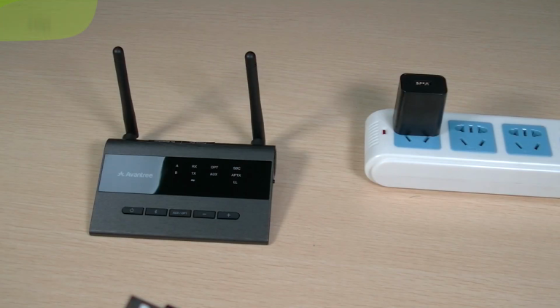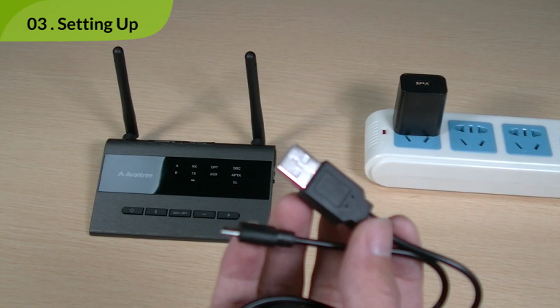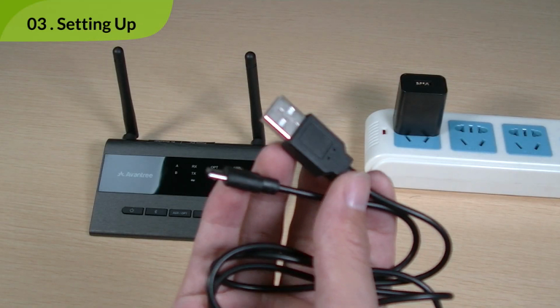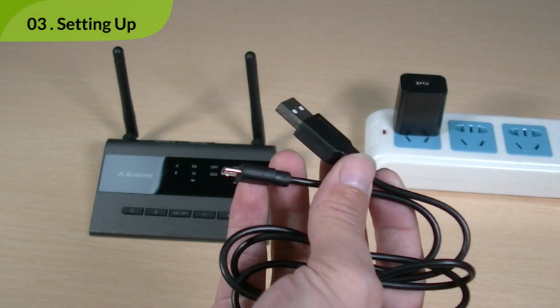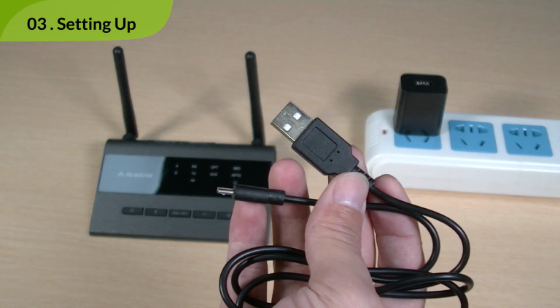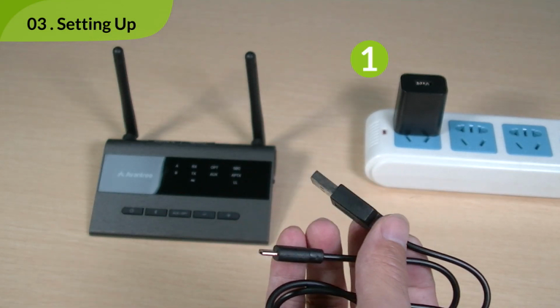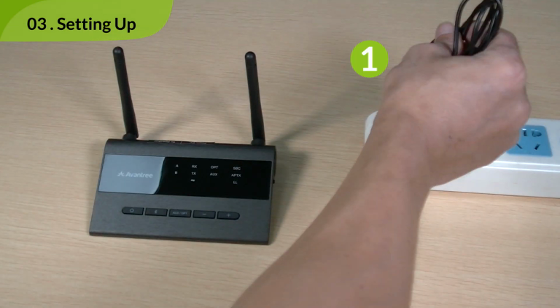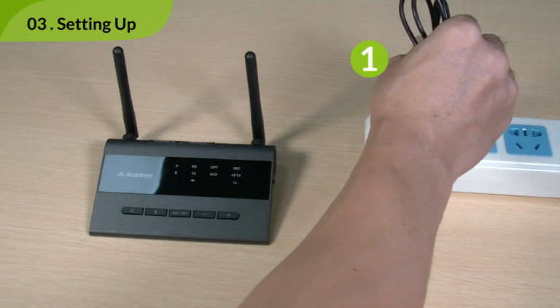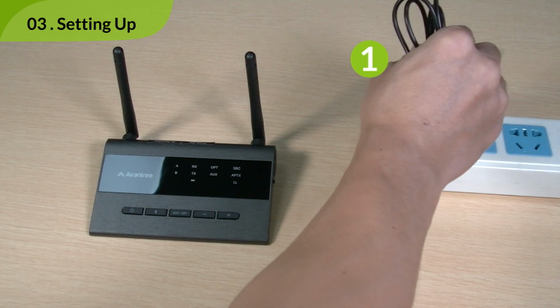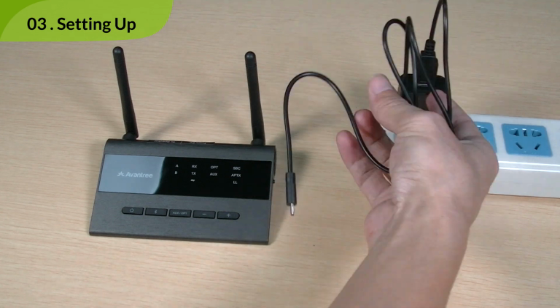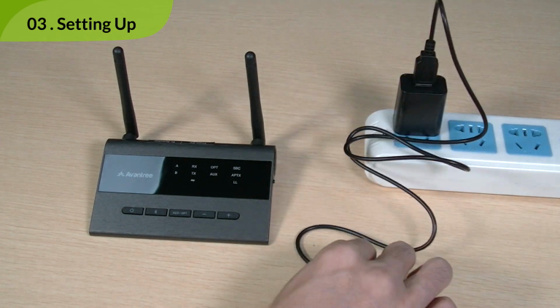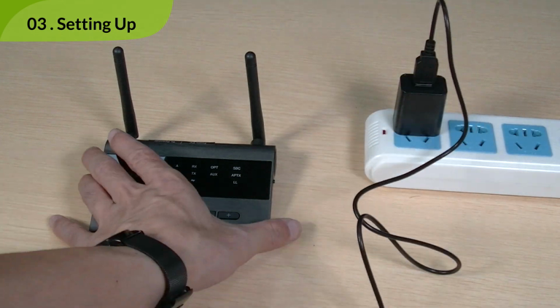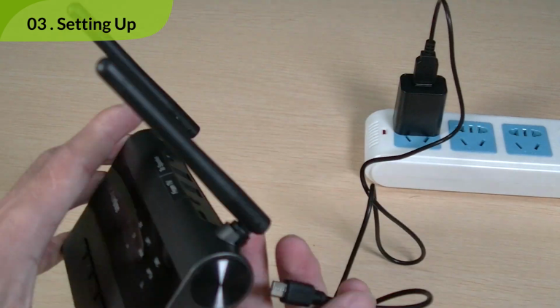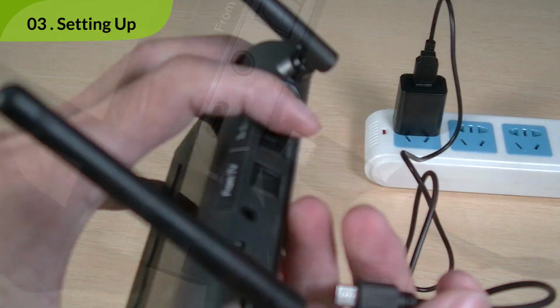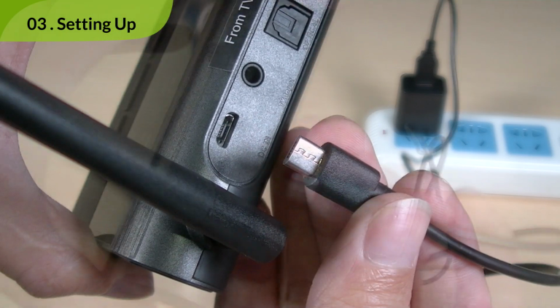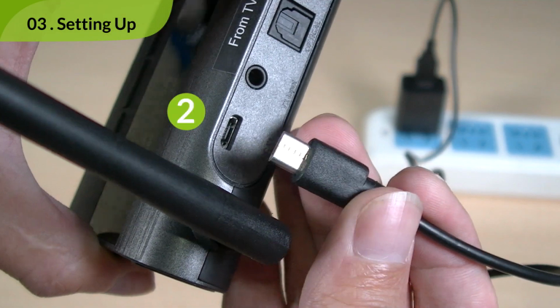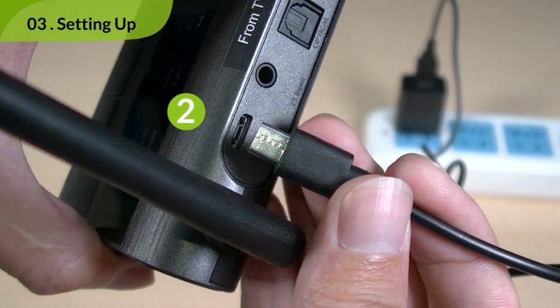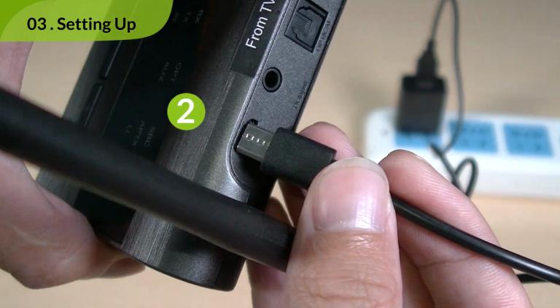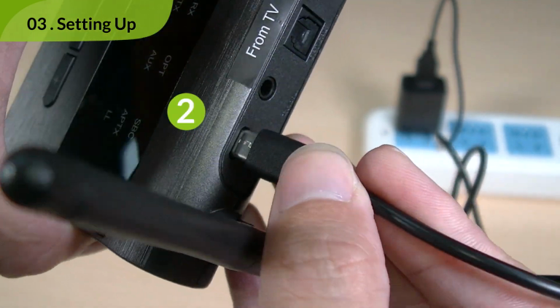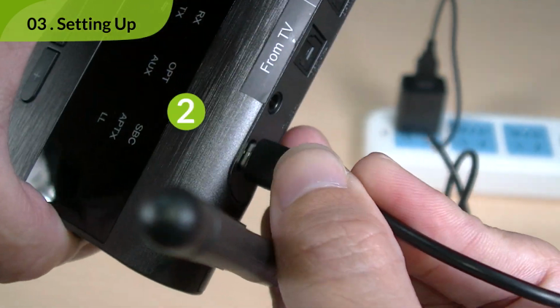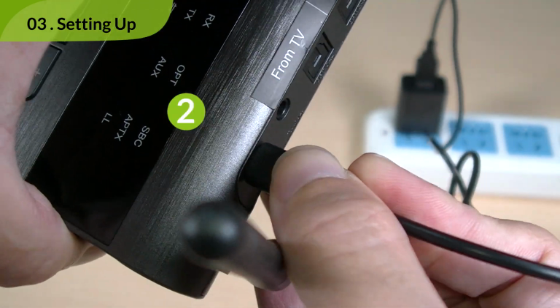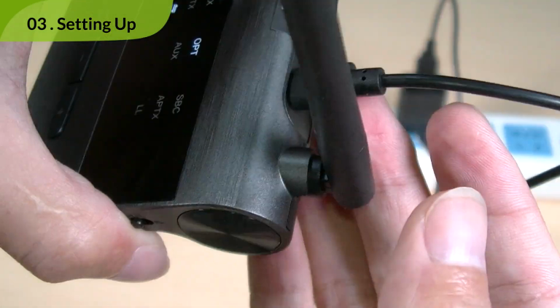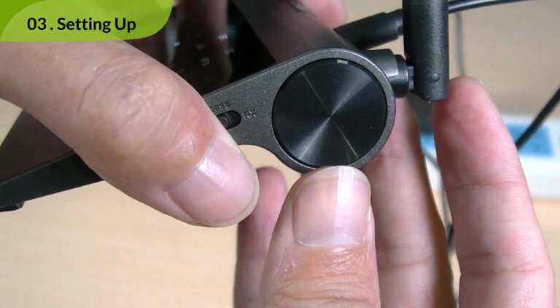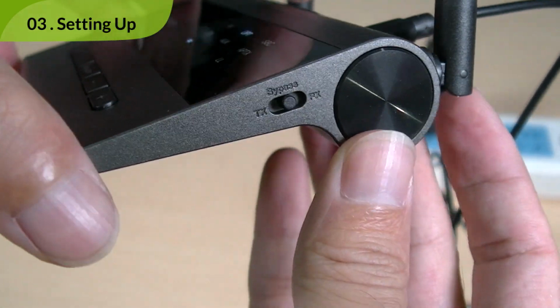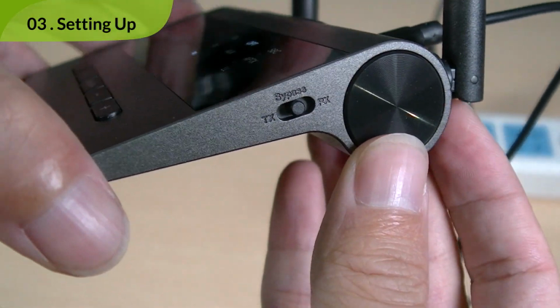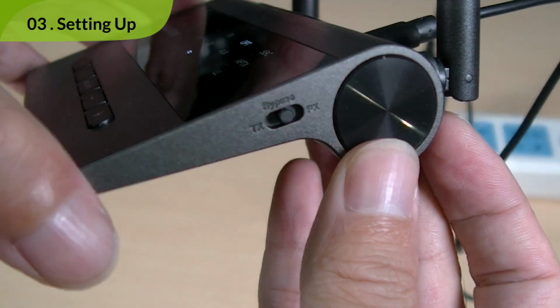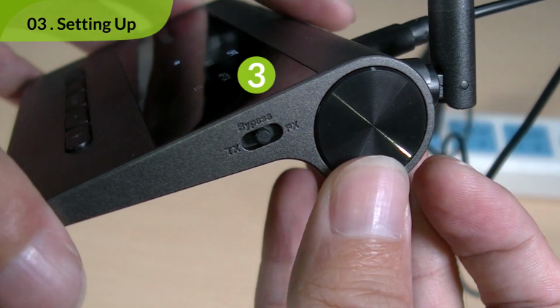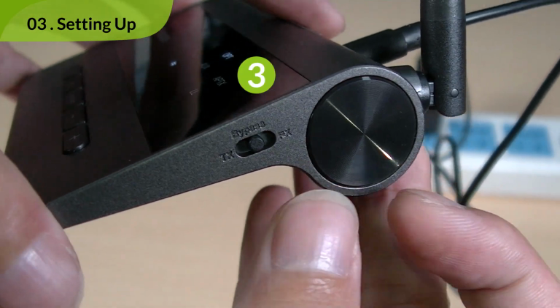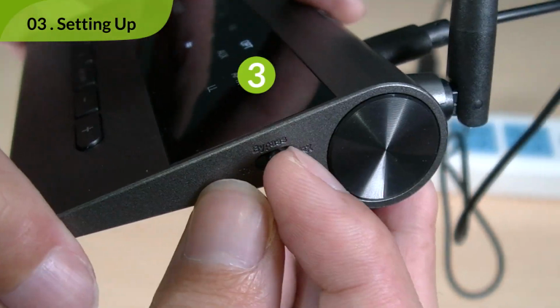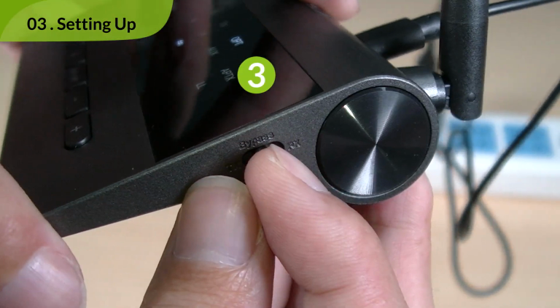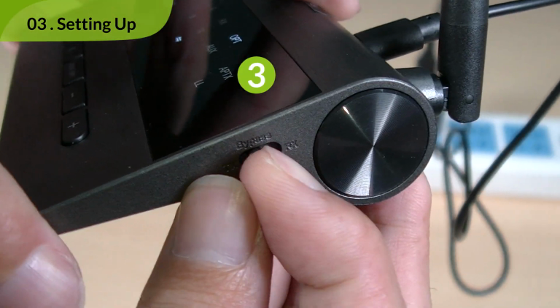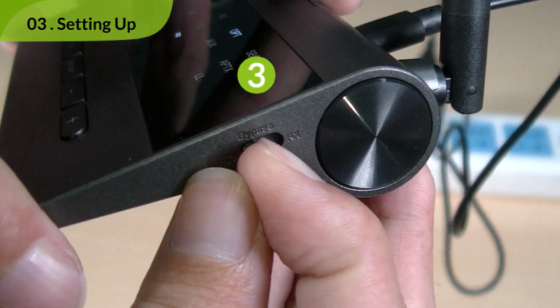To set up, first connect the transmitter to a power source using the micro USB cable provided. And flip the switch to TX to power on.